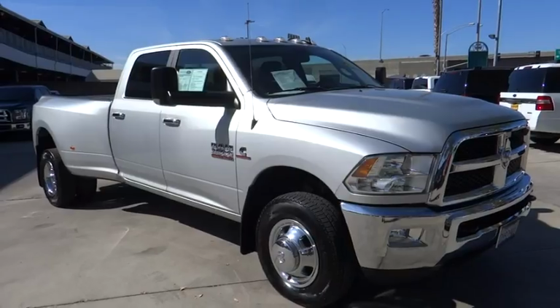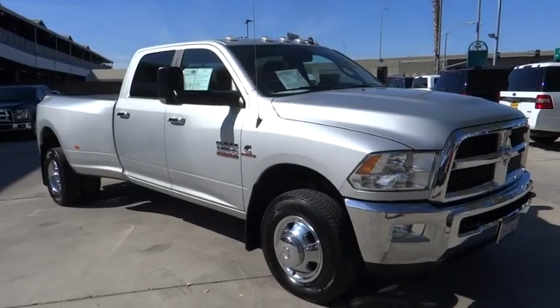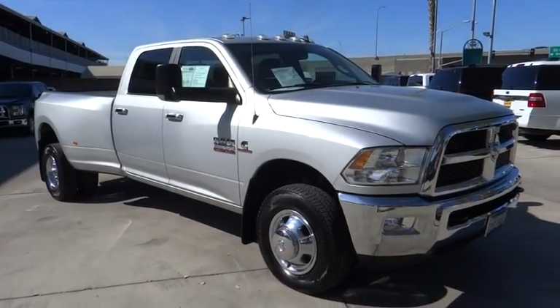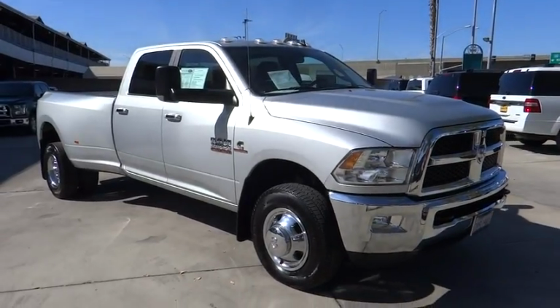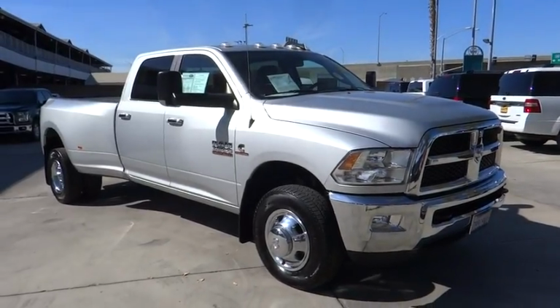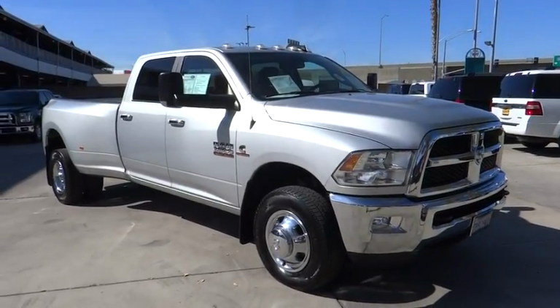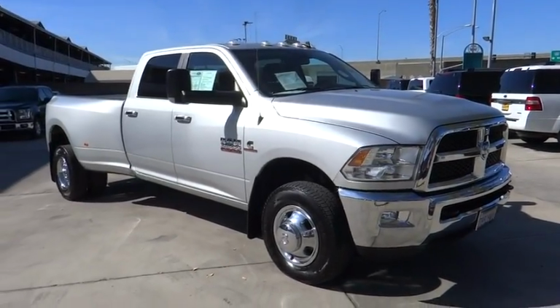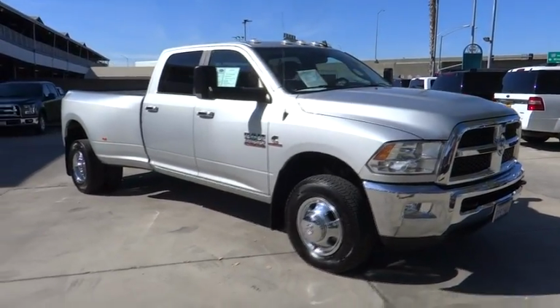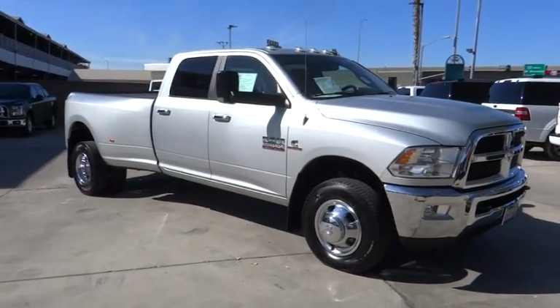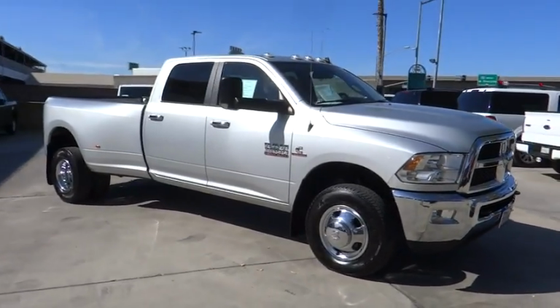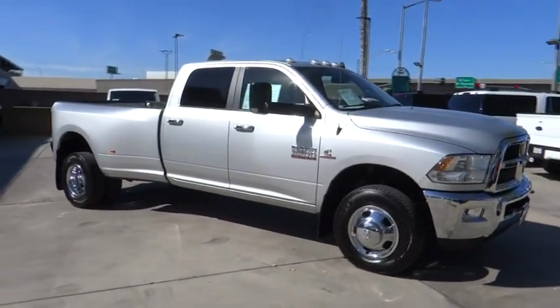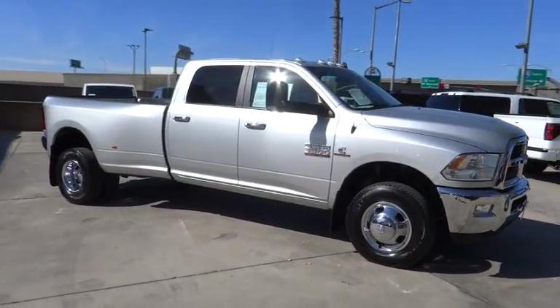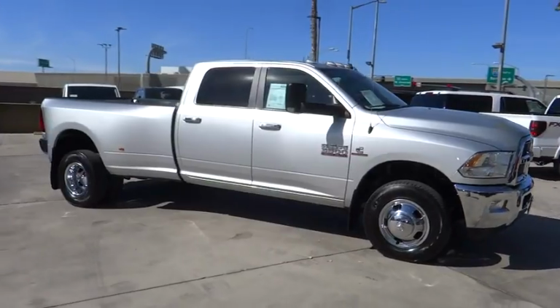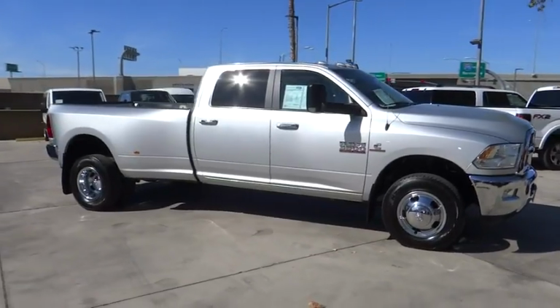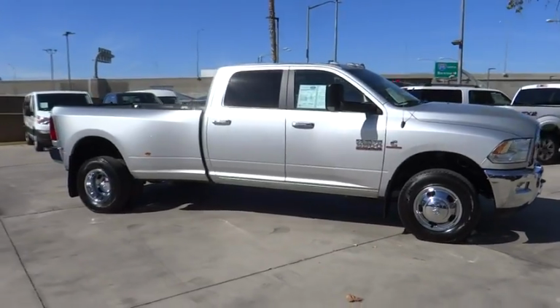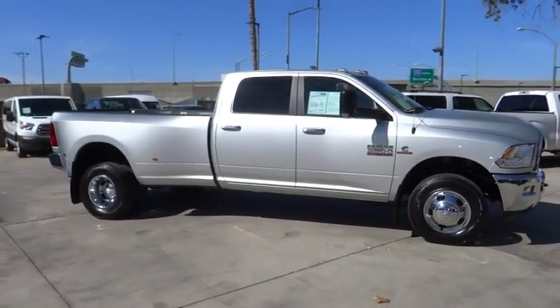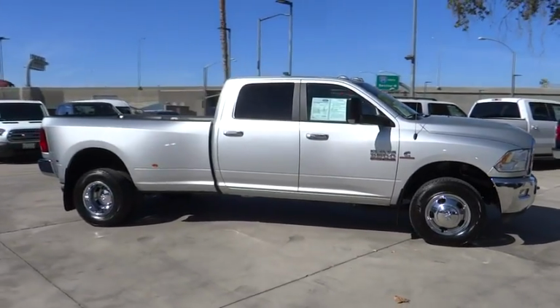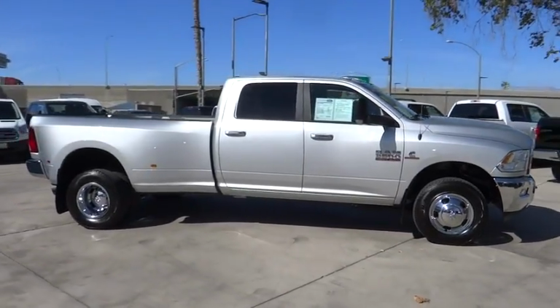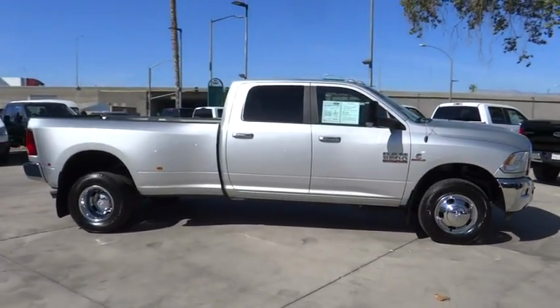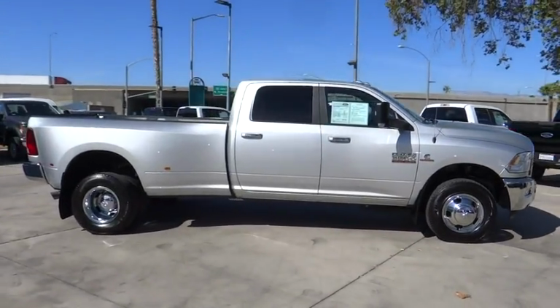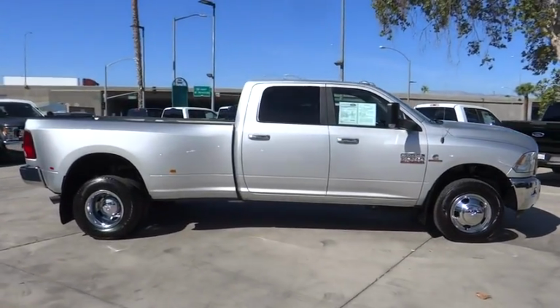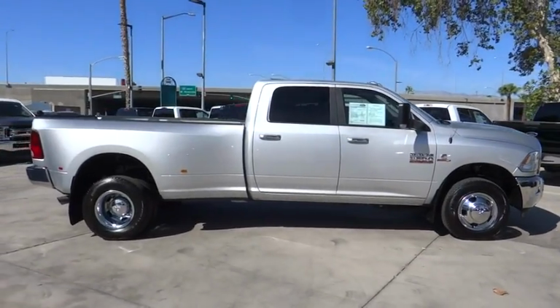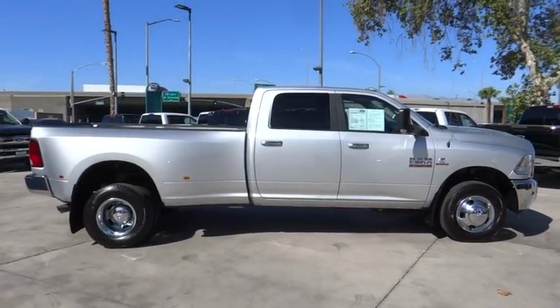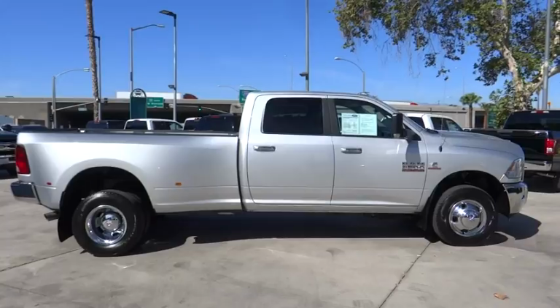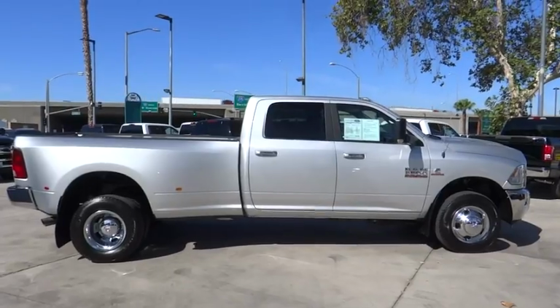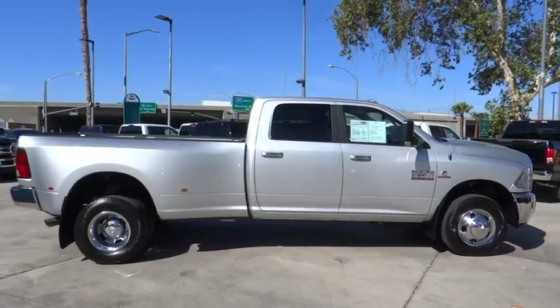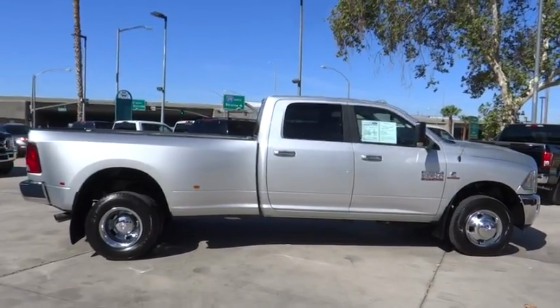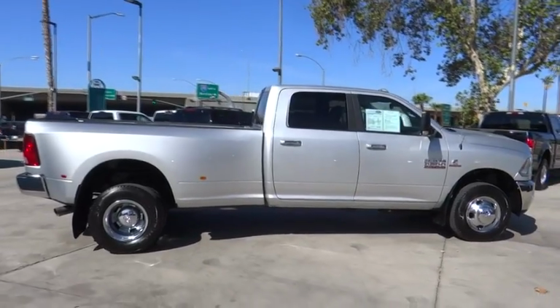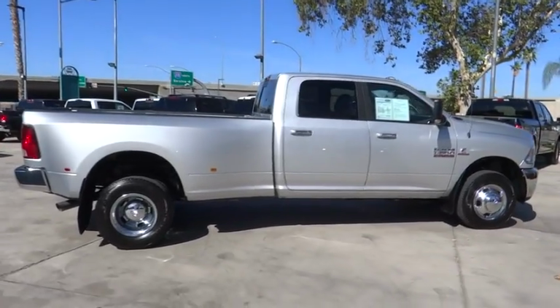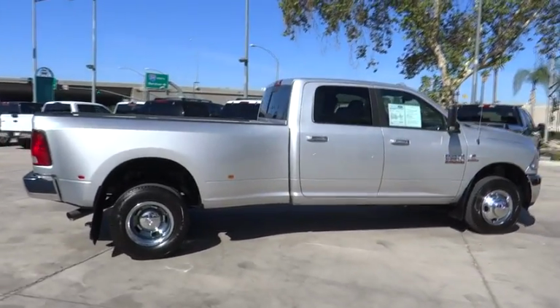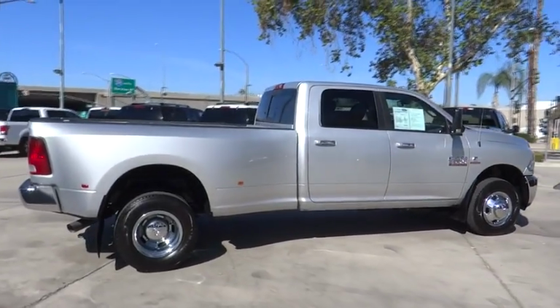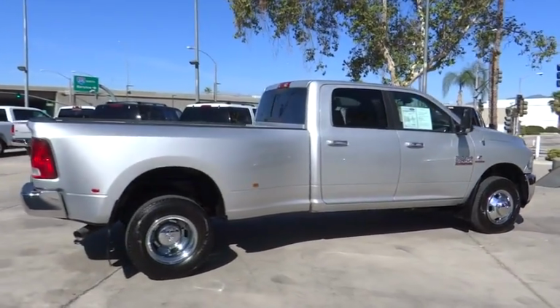The 2015 Ram 3500. Dodge Ram 3500 is a solid option for truck buyers in need of hauling capacity and serious towing. With names like Hemi and Cummins under the hood, there's plenty of muscle to back it up.